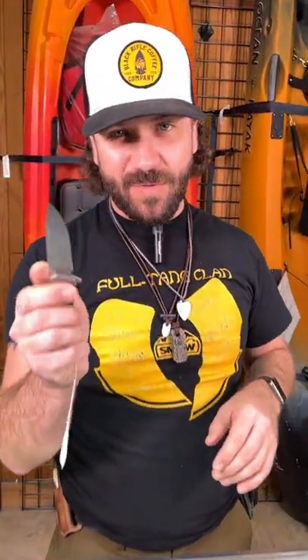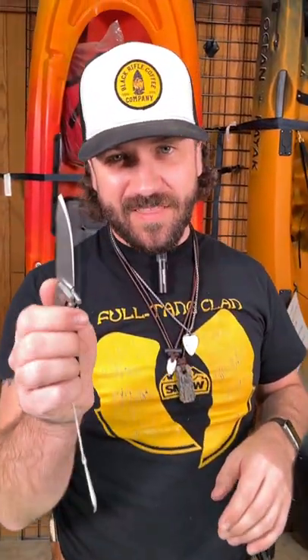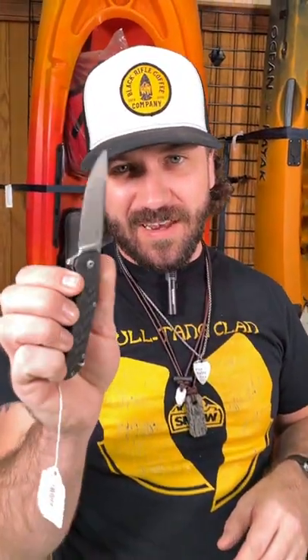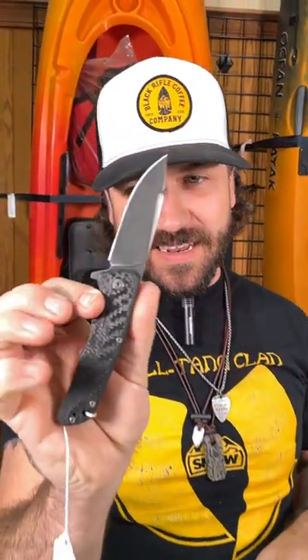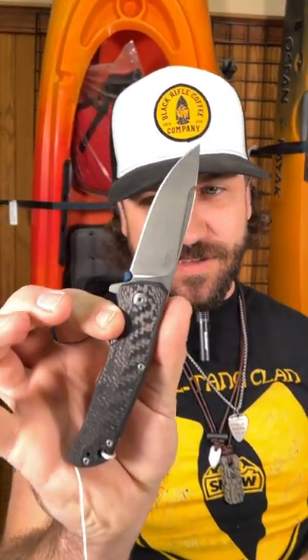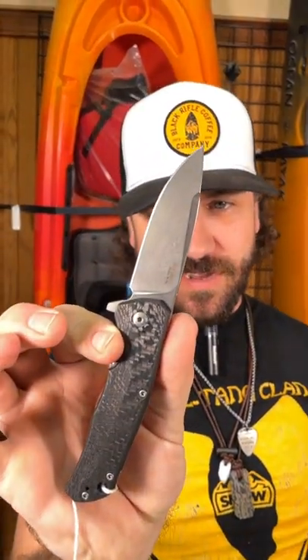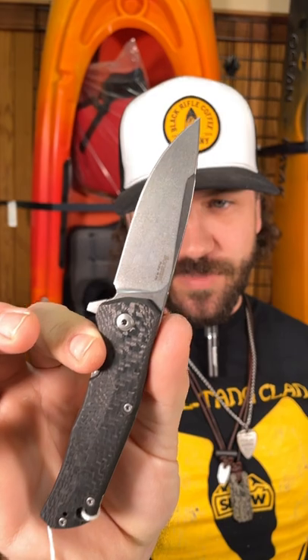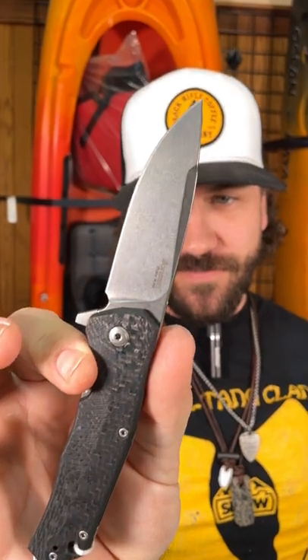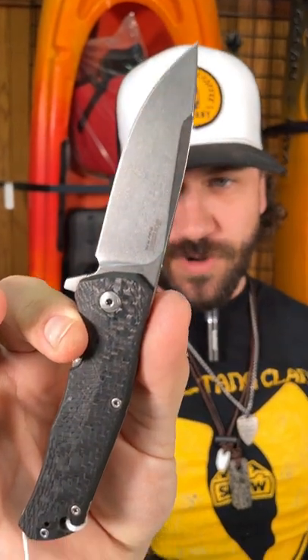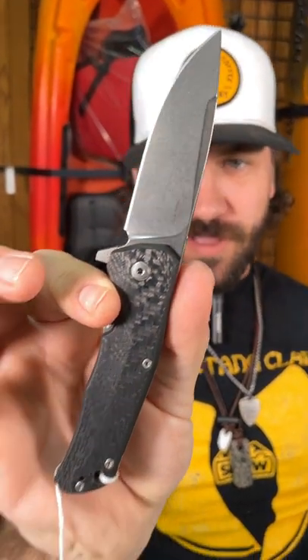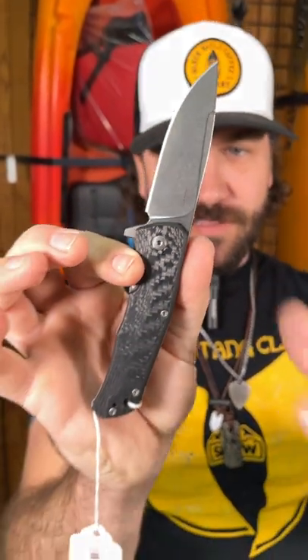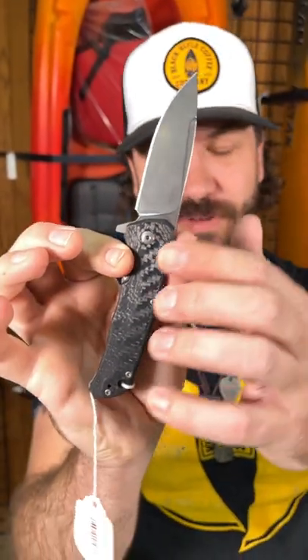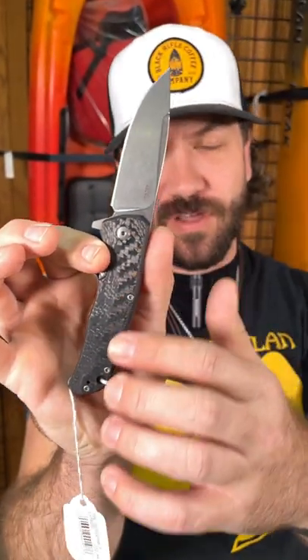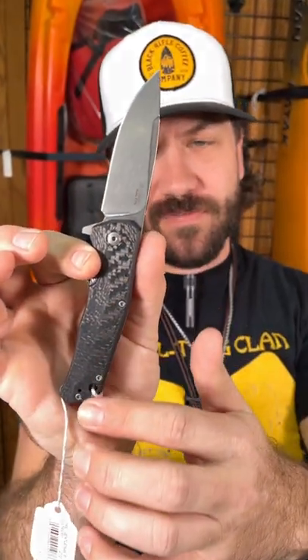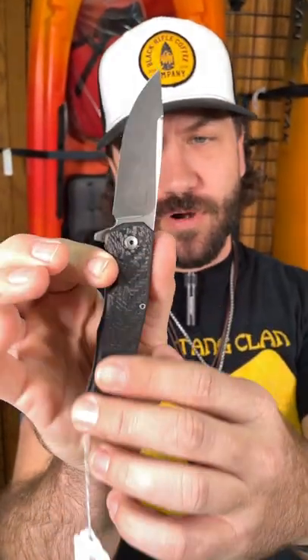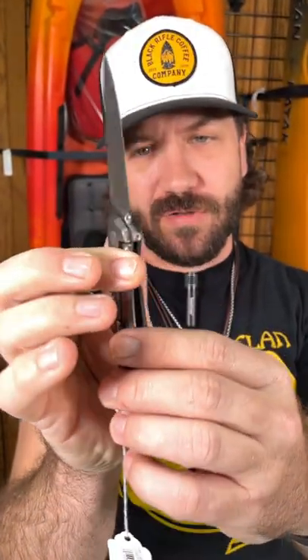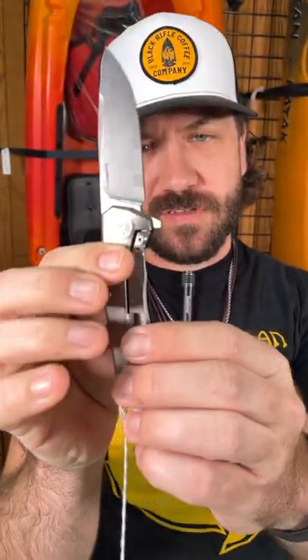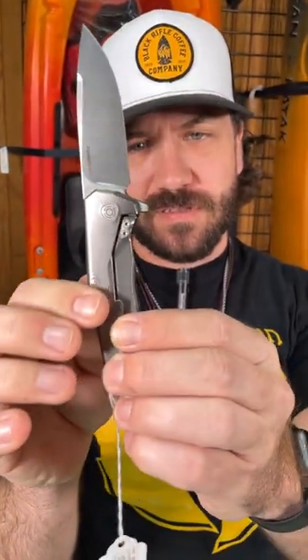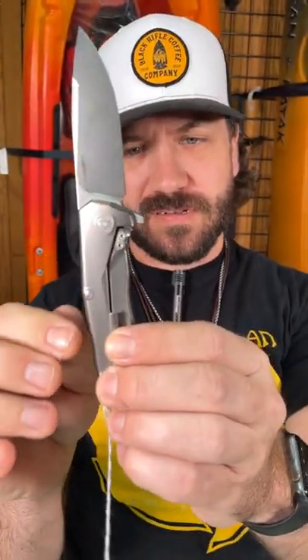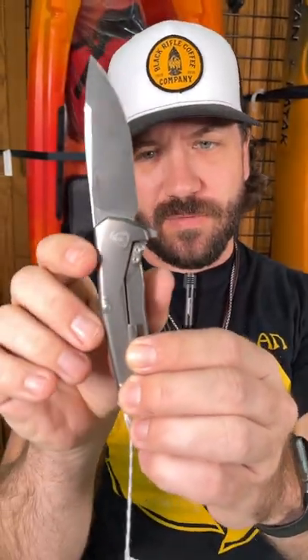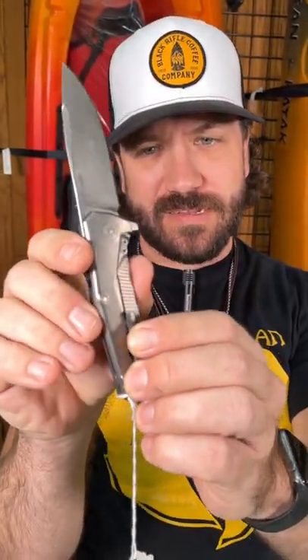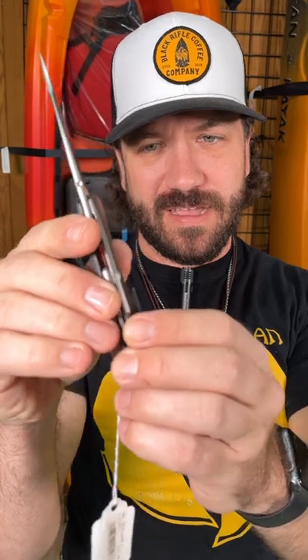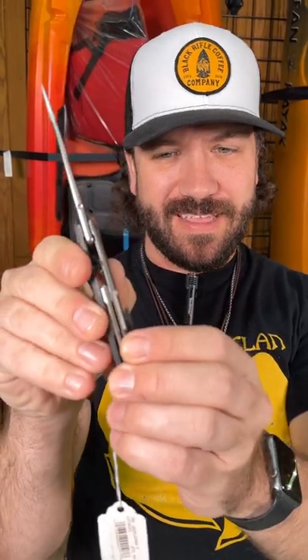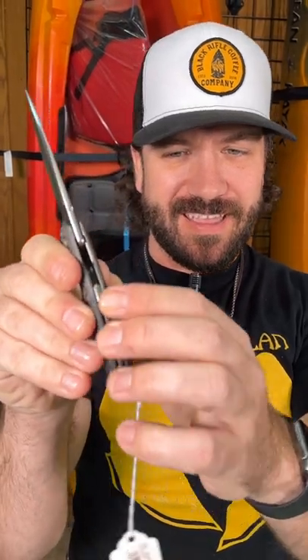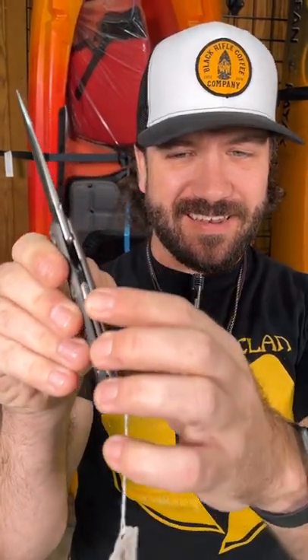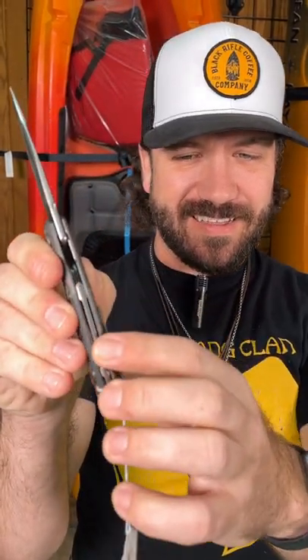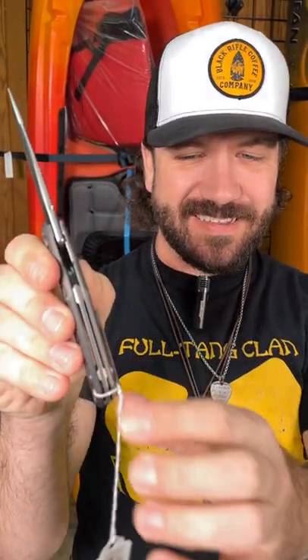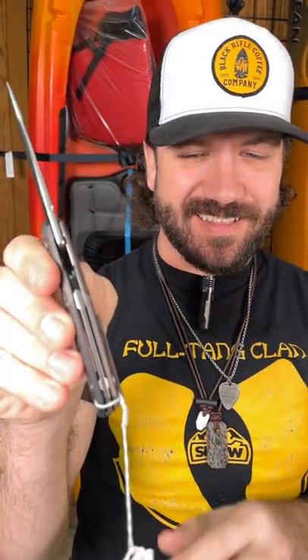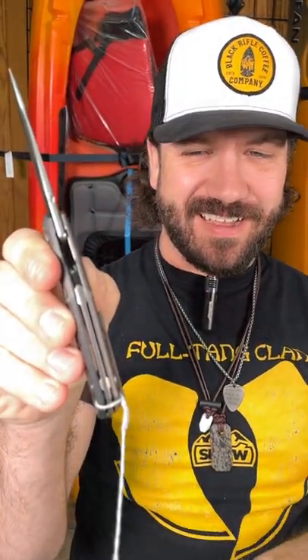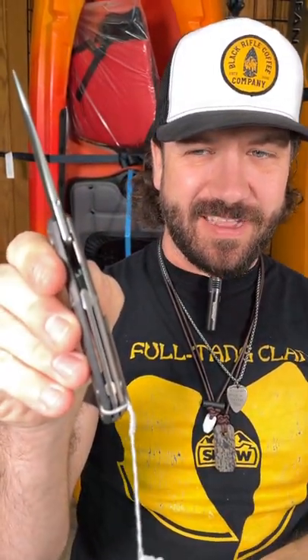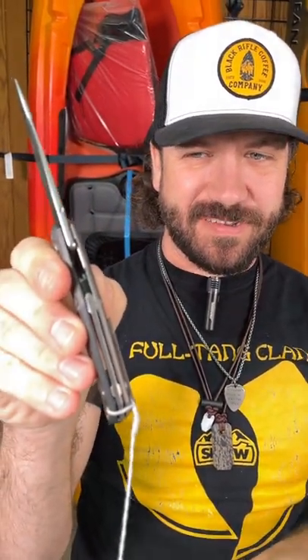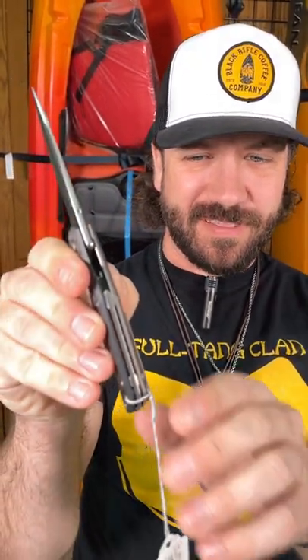We've got that Lion Steel Trade Gentleman folder. This one's coming in with the carbon fiber handles, titanium on that side, and a nice skeletonized backspacer right there.